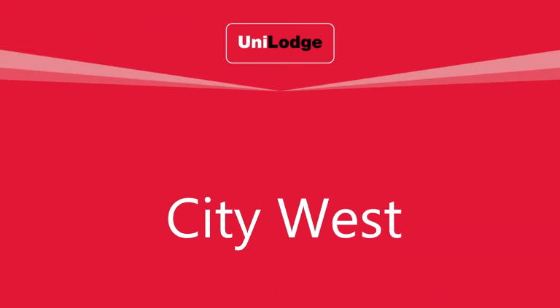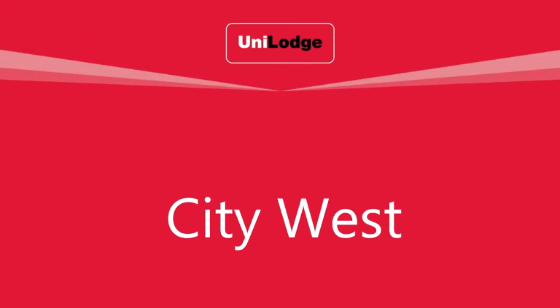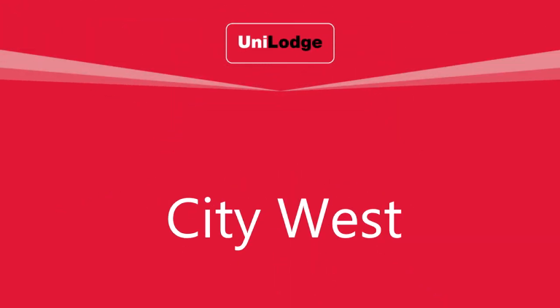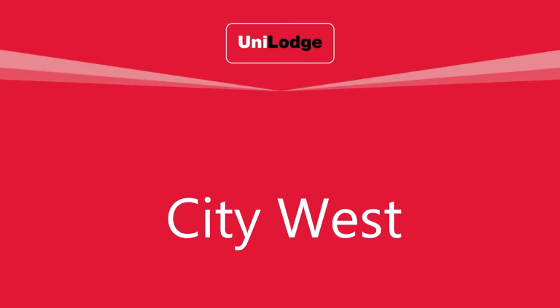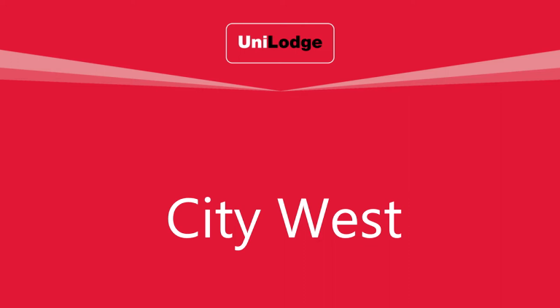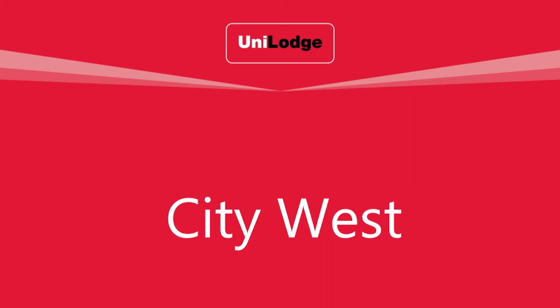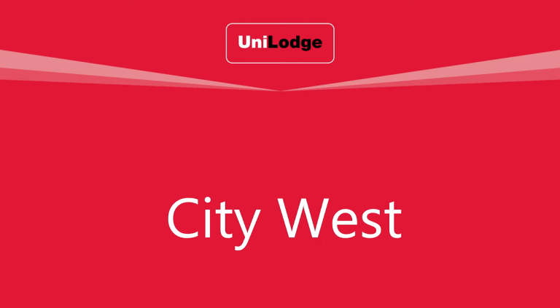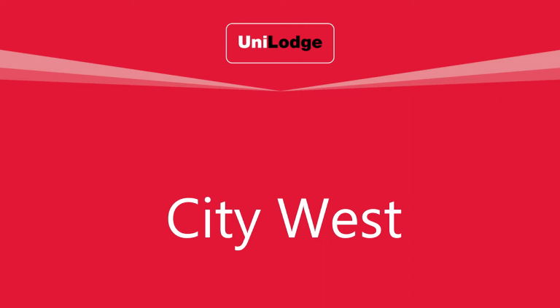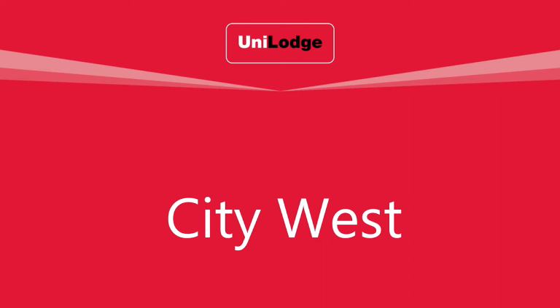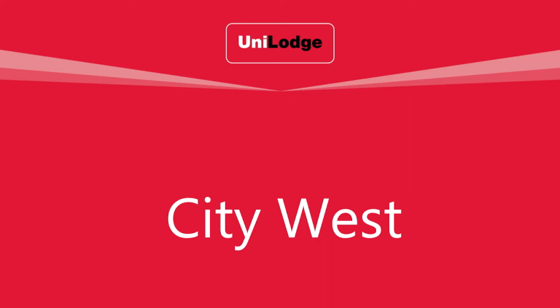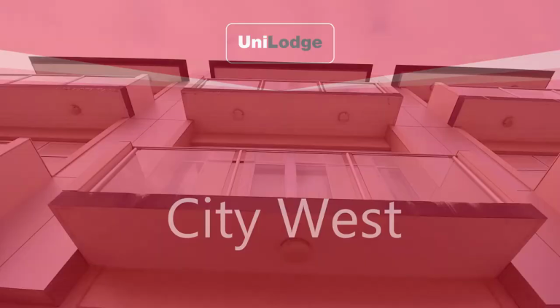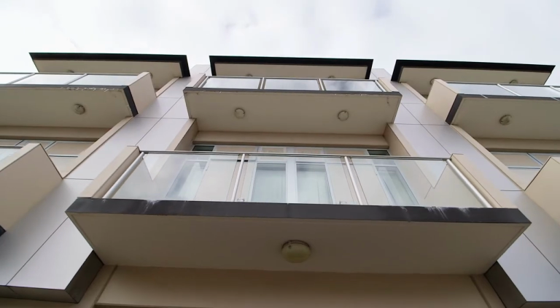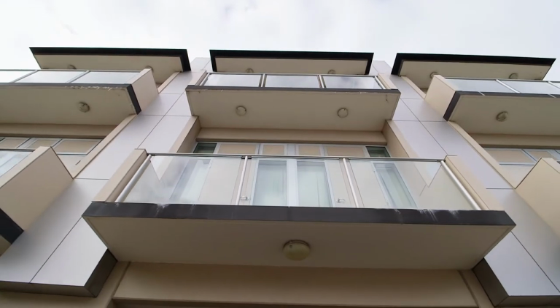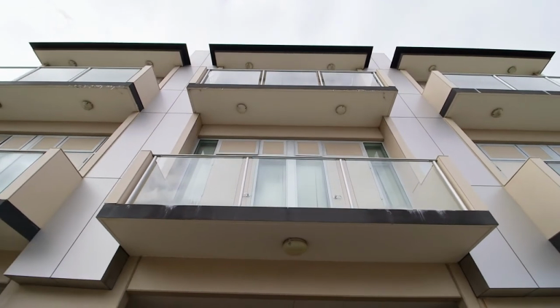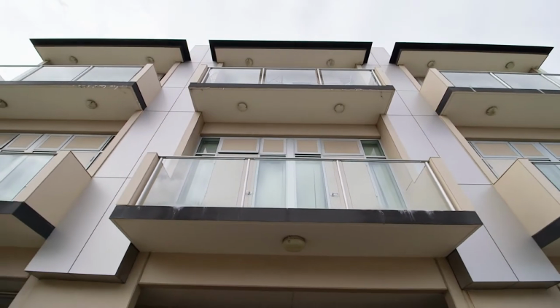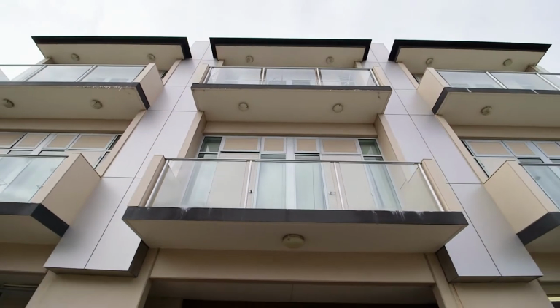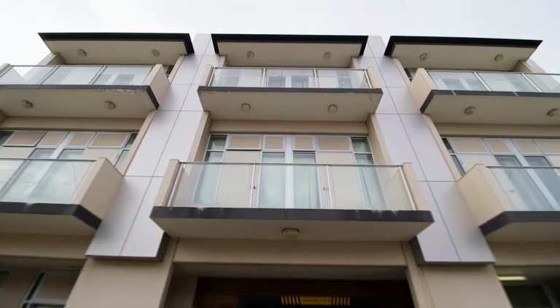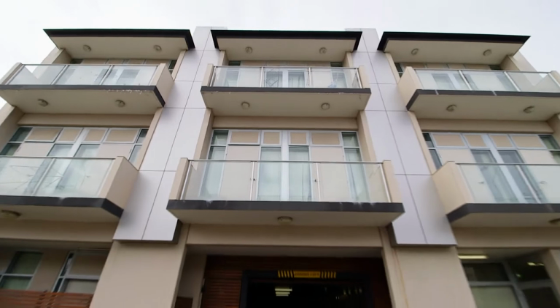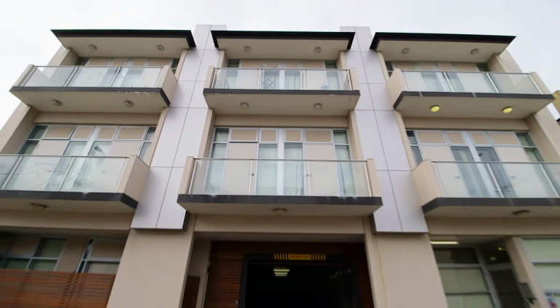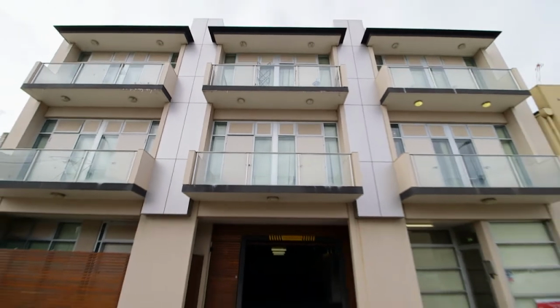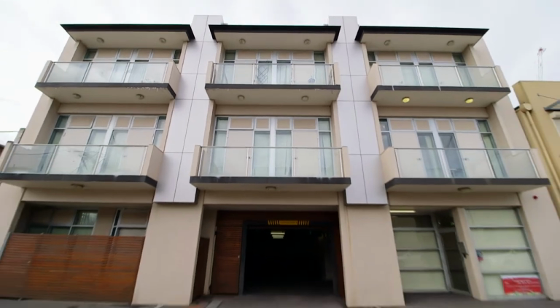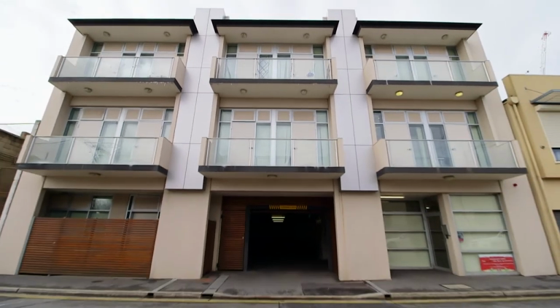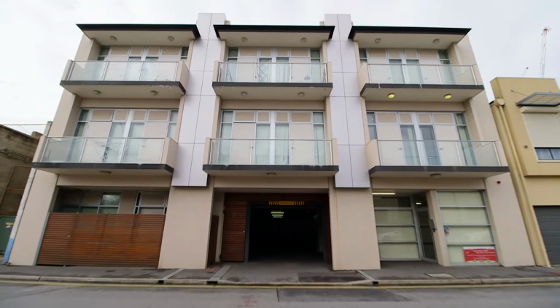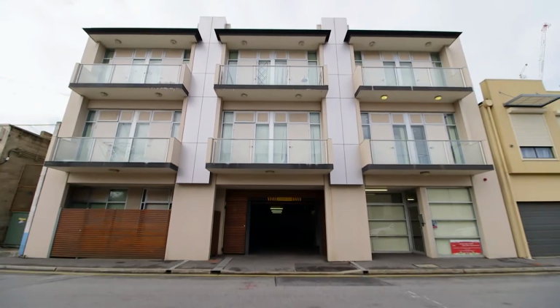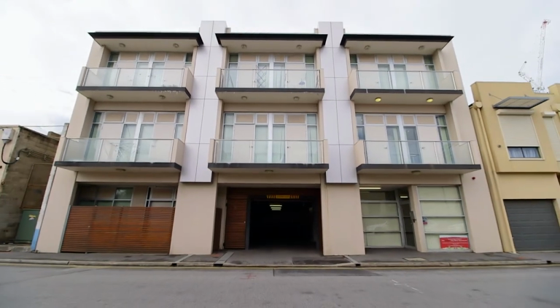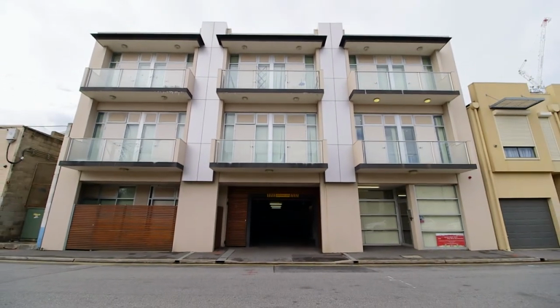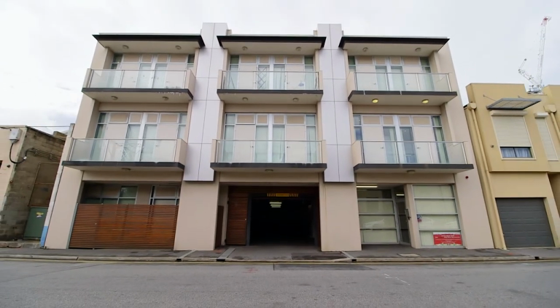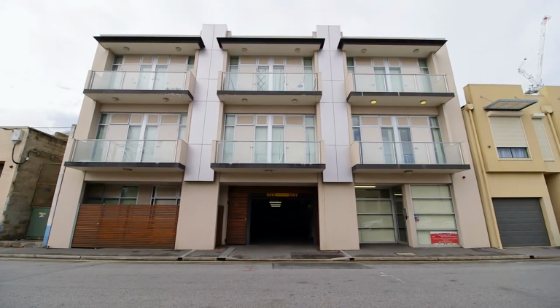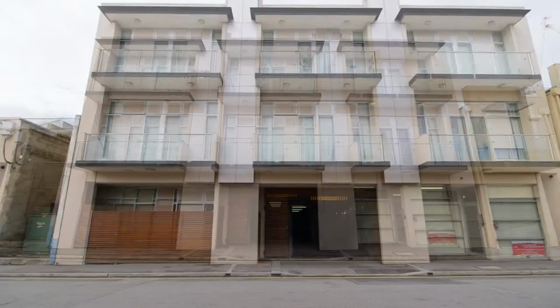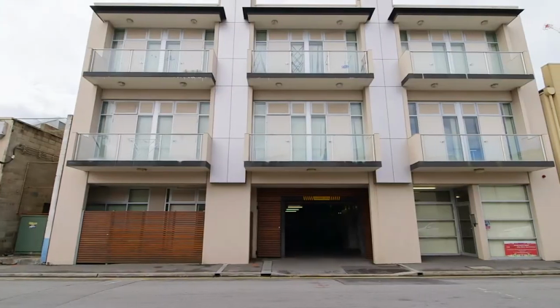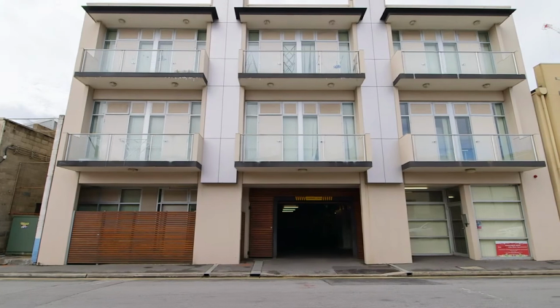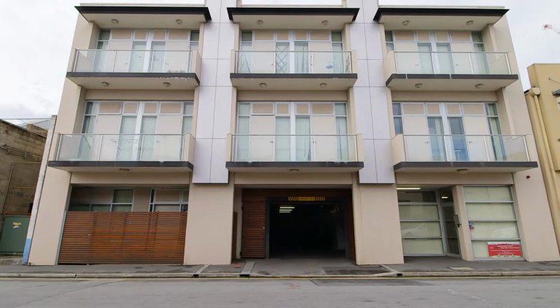Welcome to the Uni Lodge tour of the City West building. This near new apartment complex has been purpose-built for students and is a two-story building with a mix of single and shared accommodation to suit every budget.